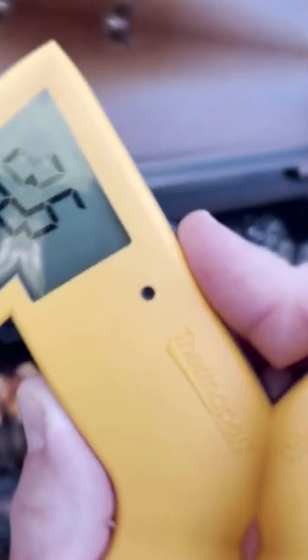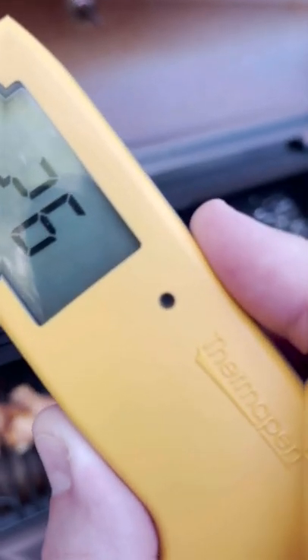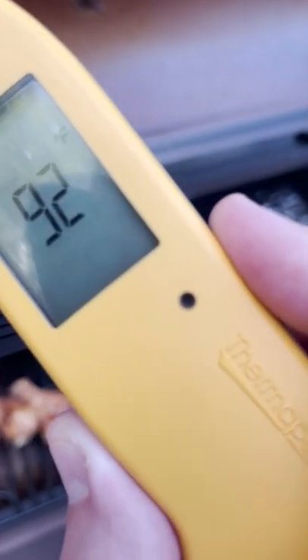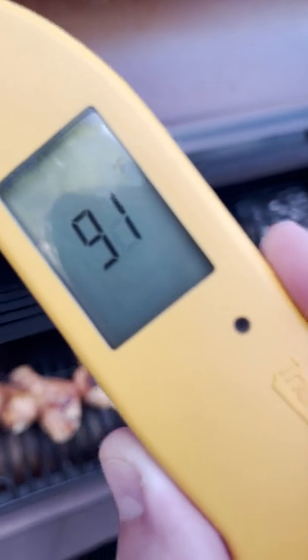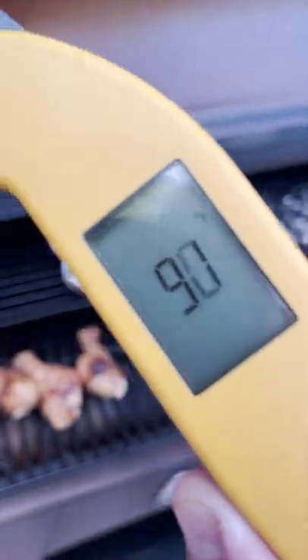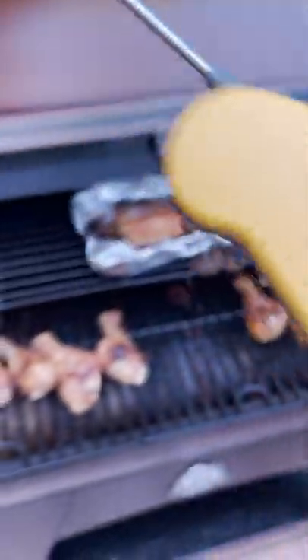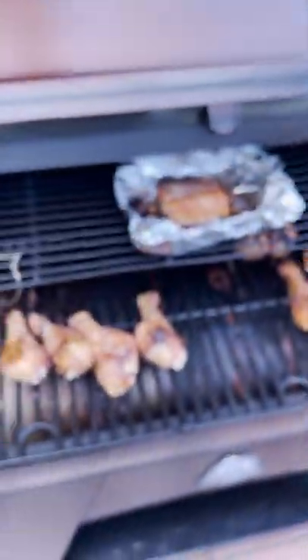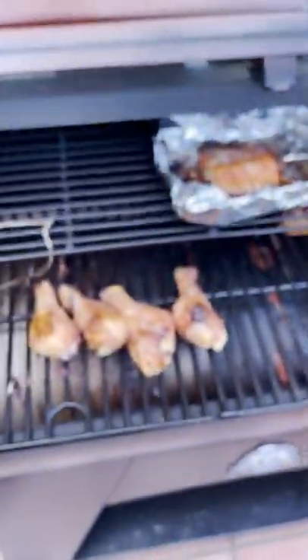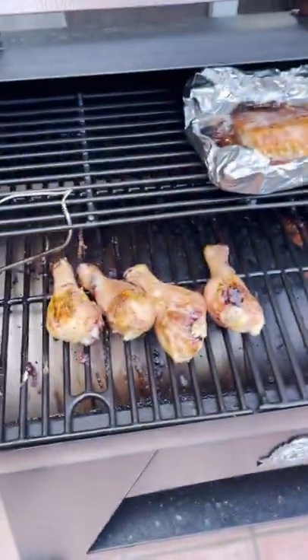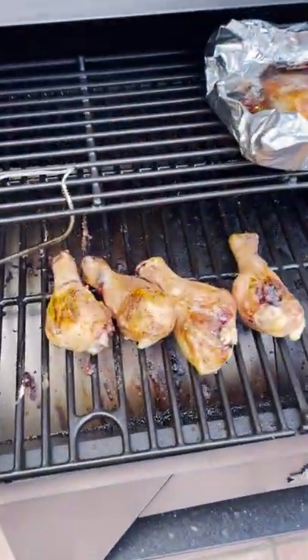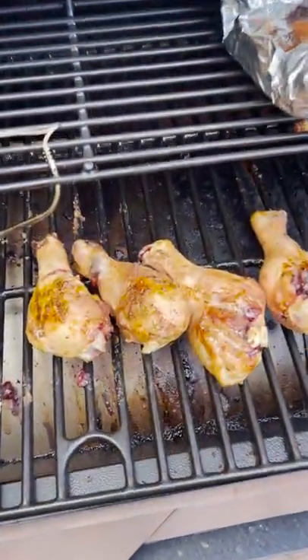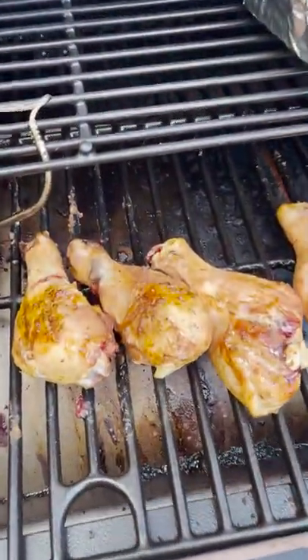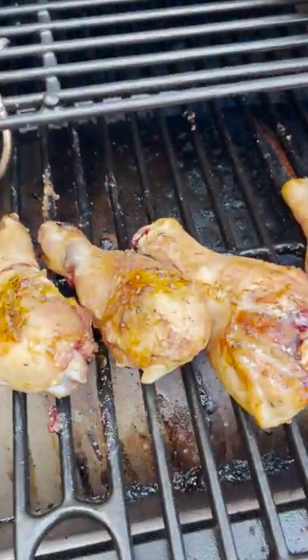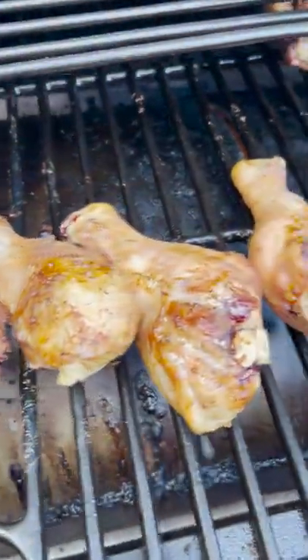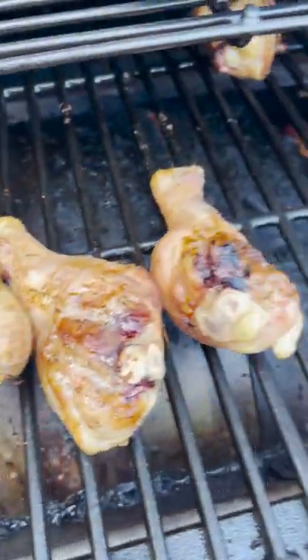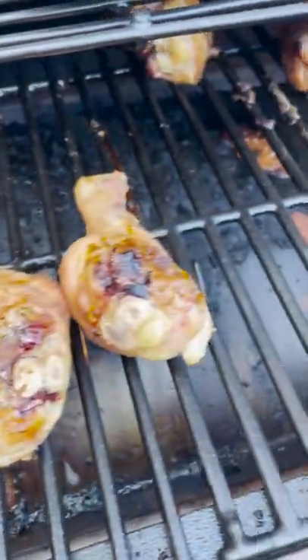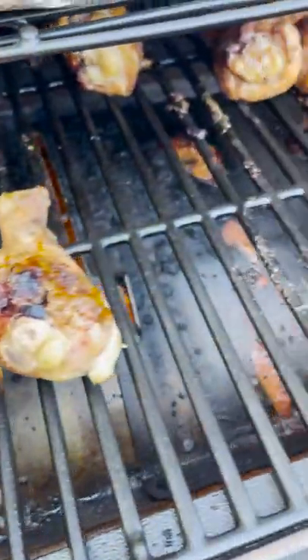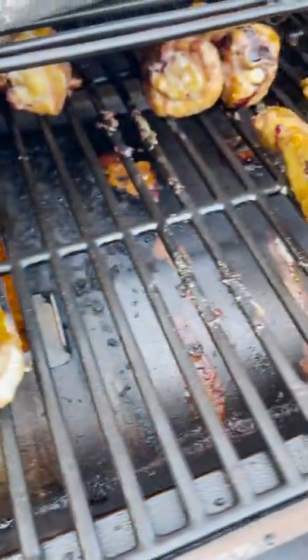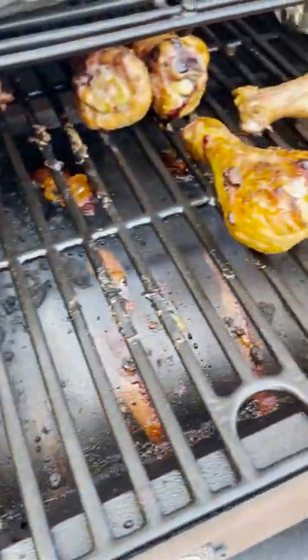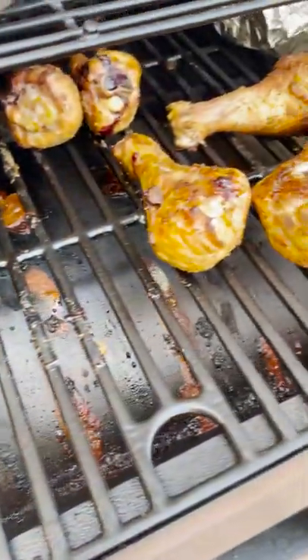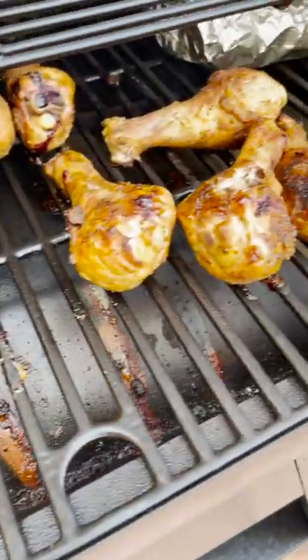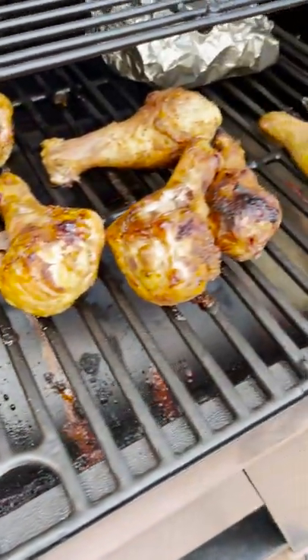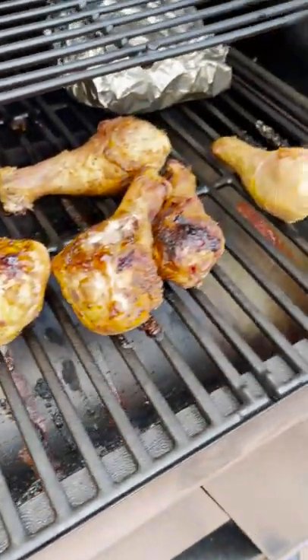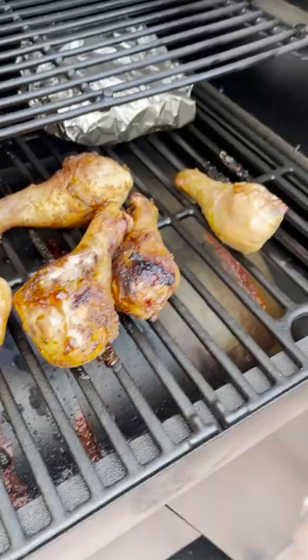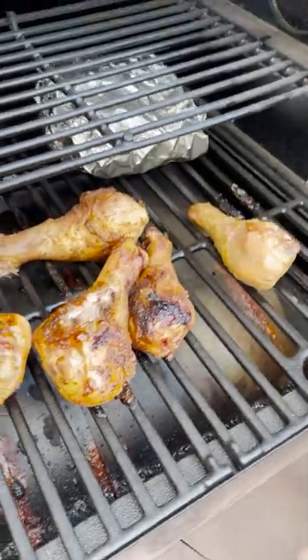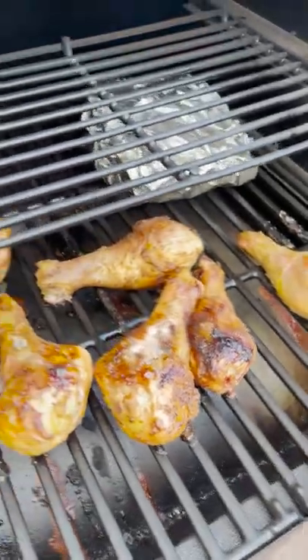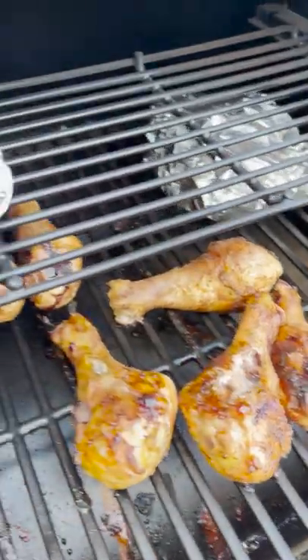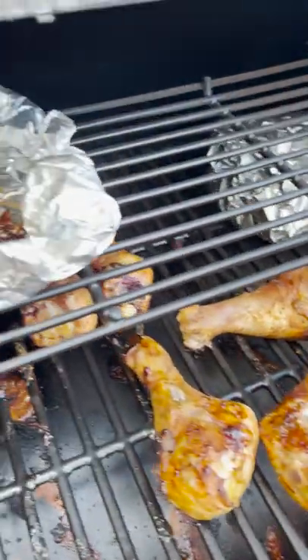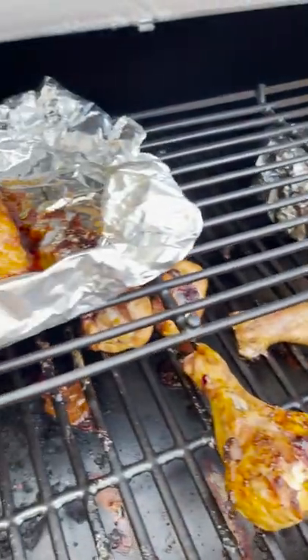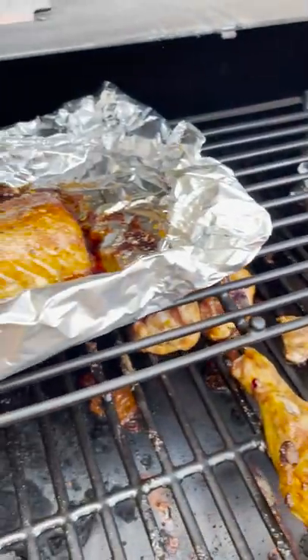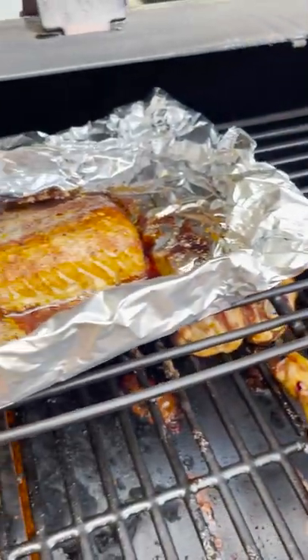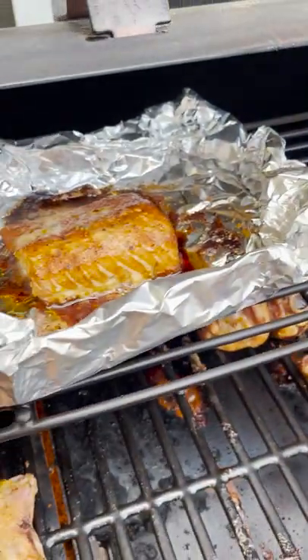Best thermometer ever. One hour in, everything's all done. These are at 175°F. Salmon's at 160°F.